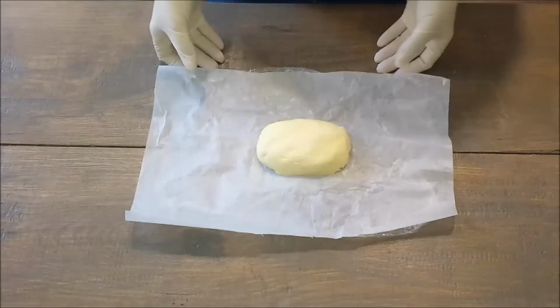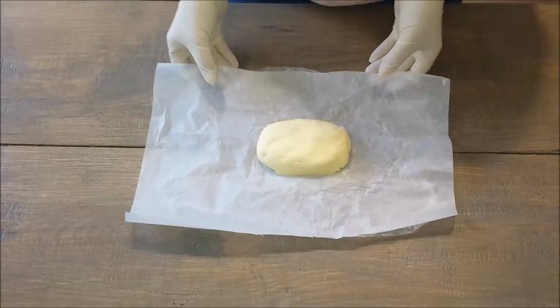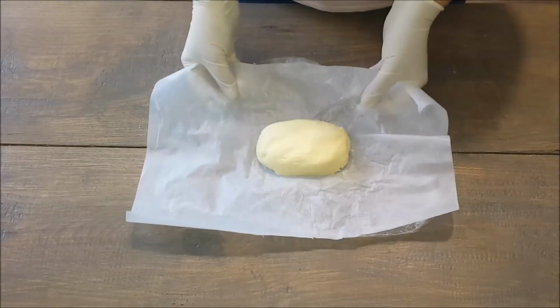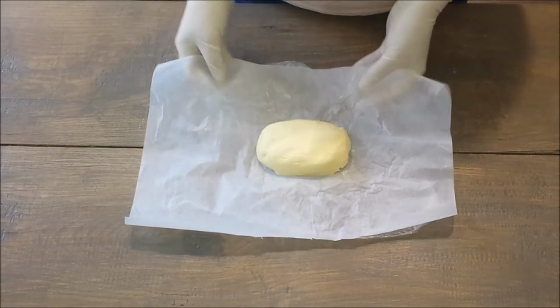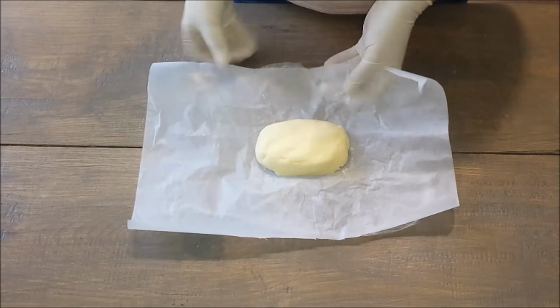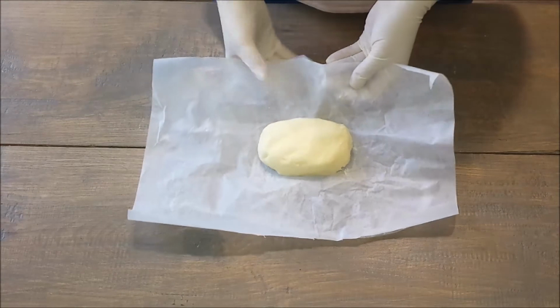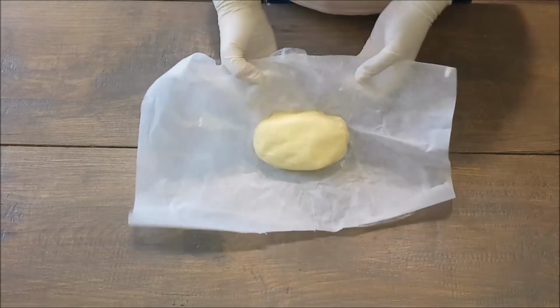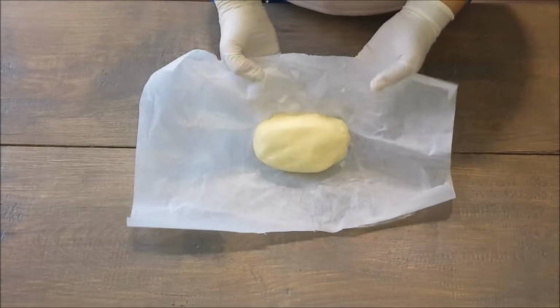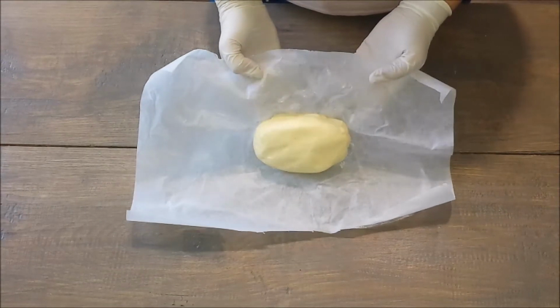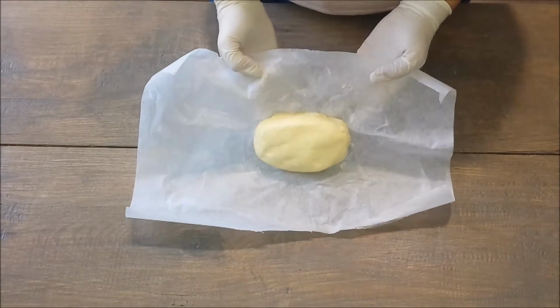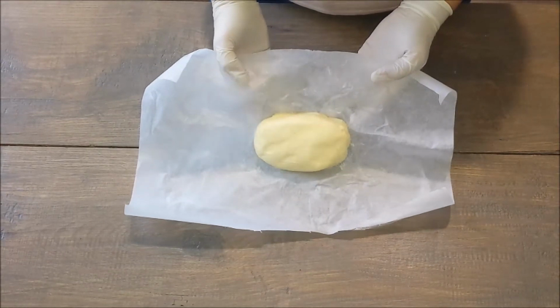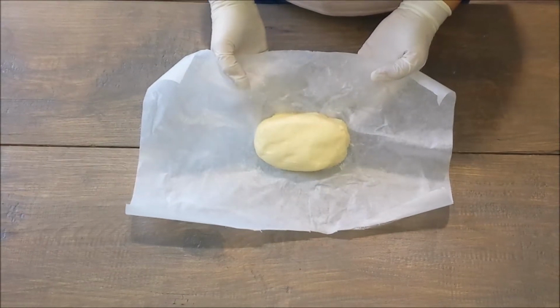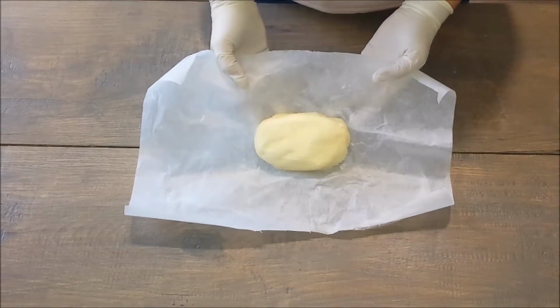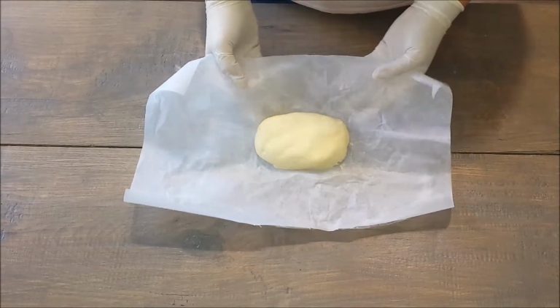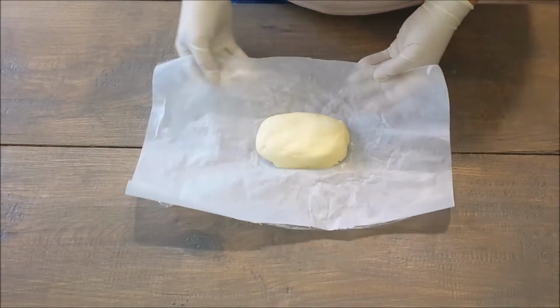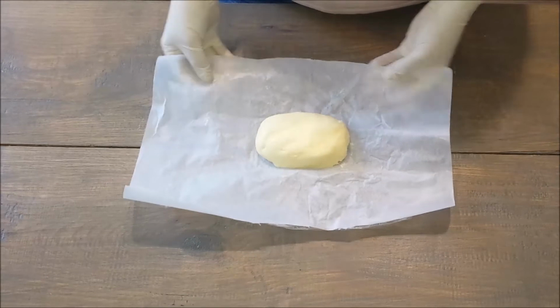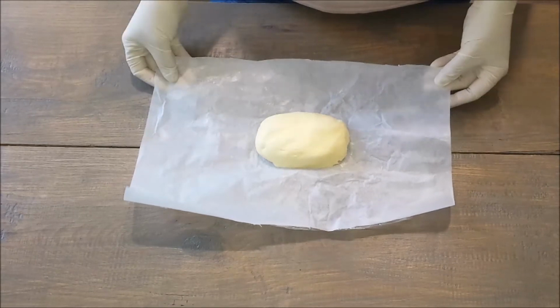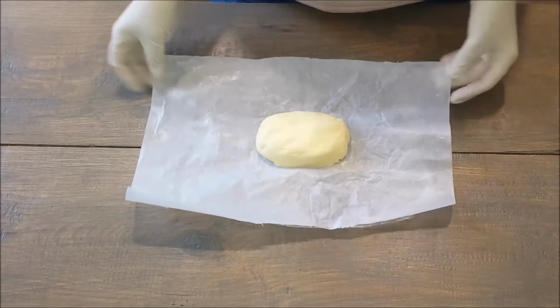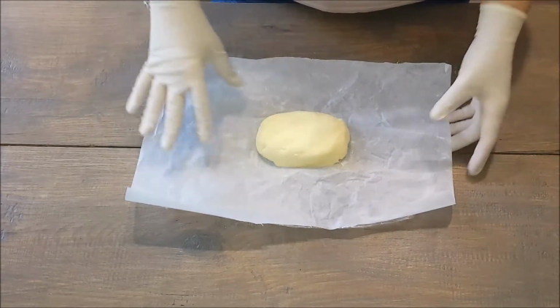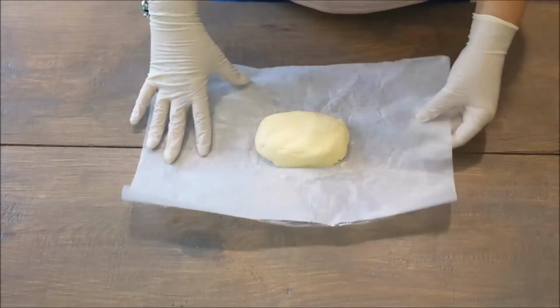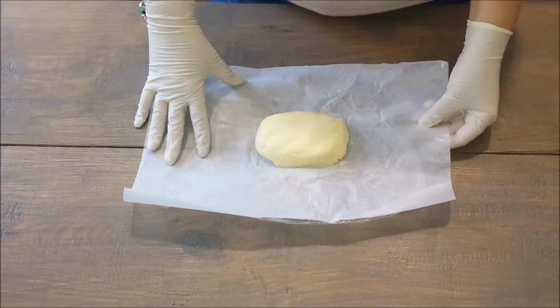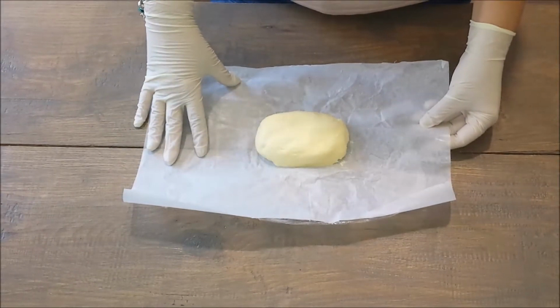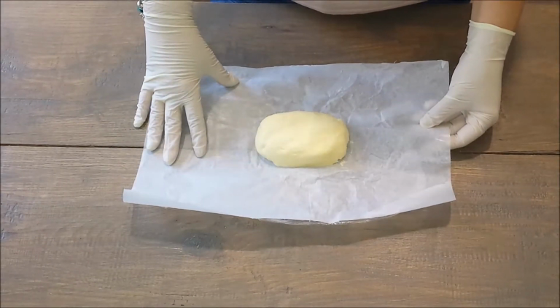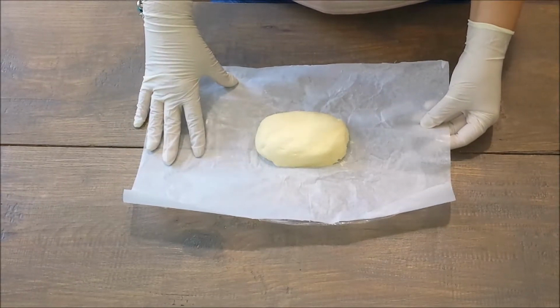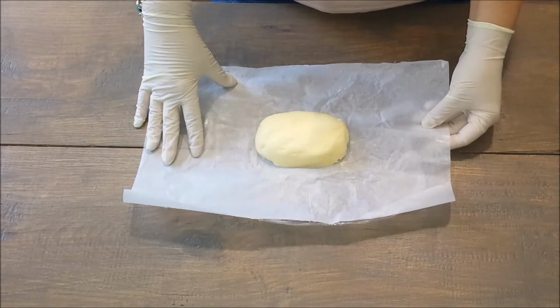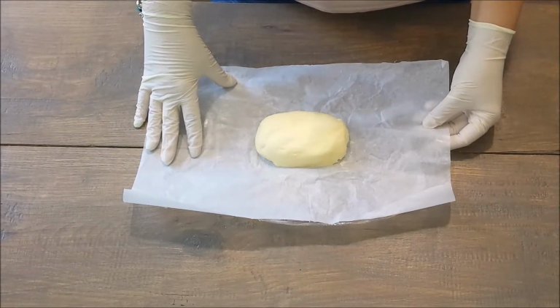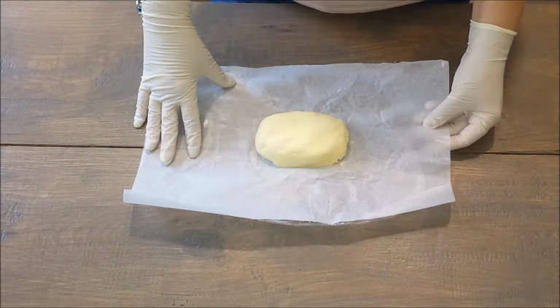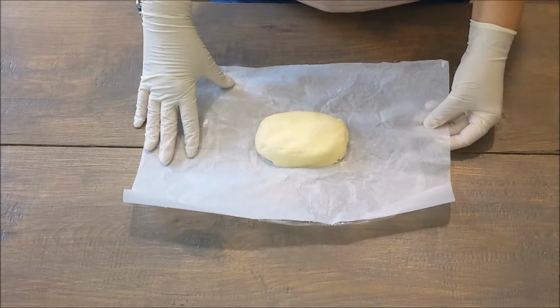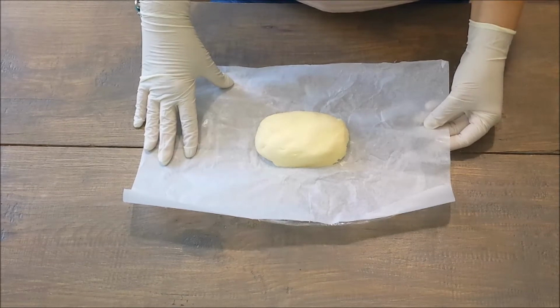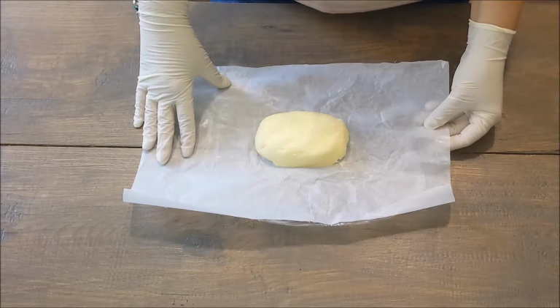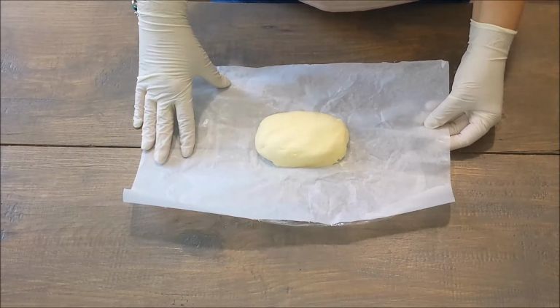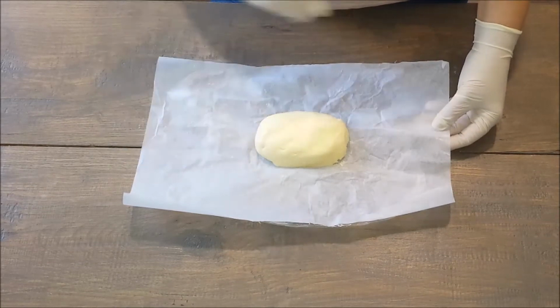So there you go, our butter is done. There's nothing better than making your own stuff. This is homemade butter and as you saw on the video, it was quick and easy to make. Pretty roughly around 10 minutes.